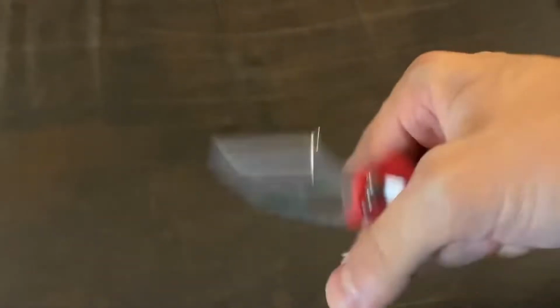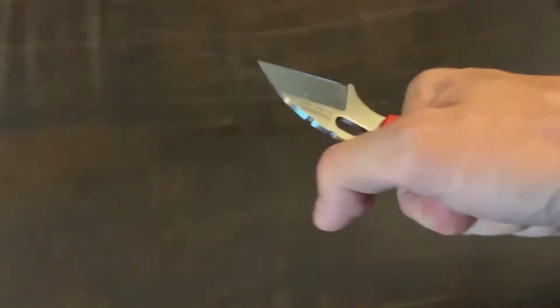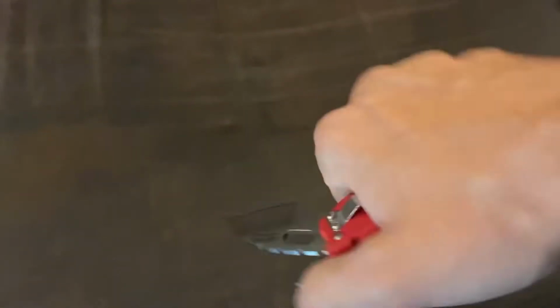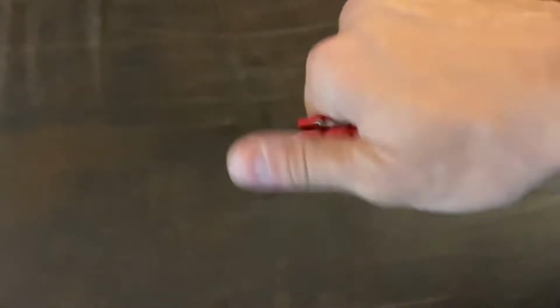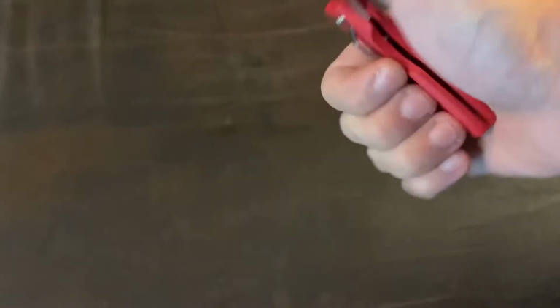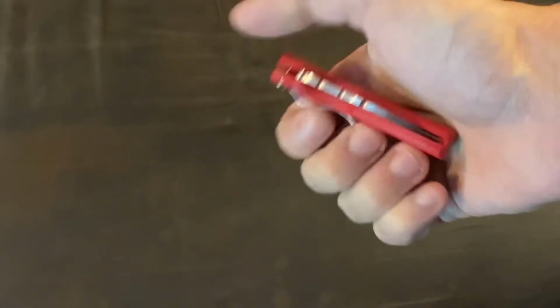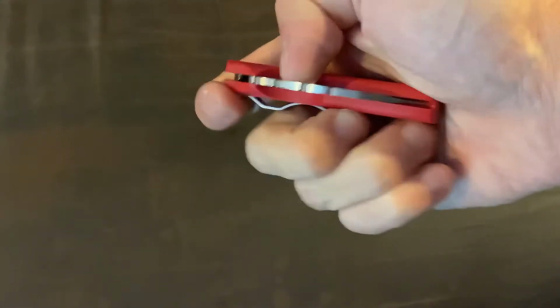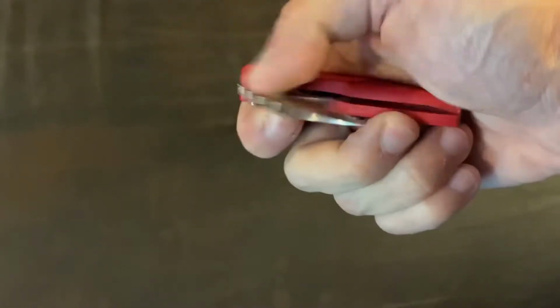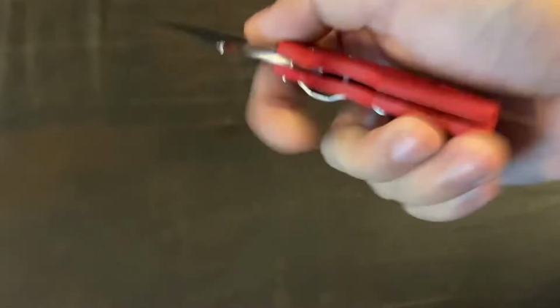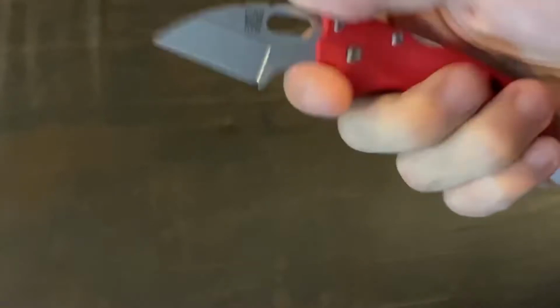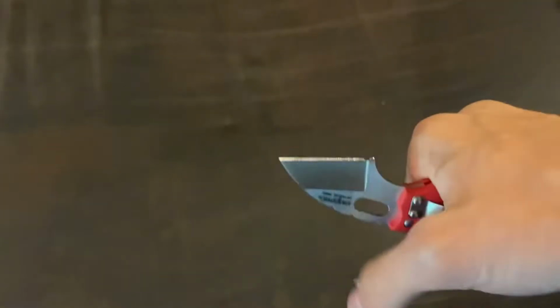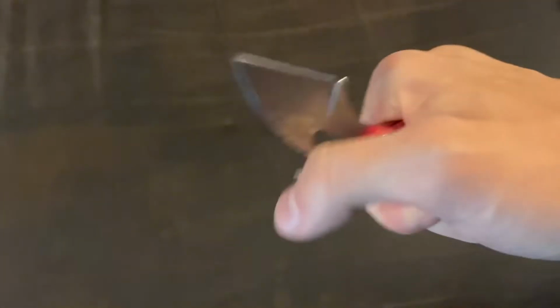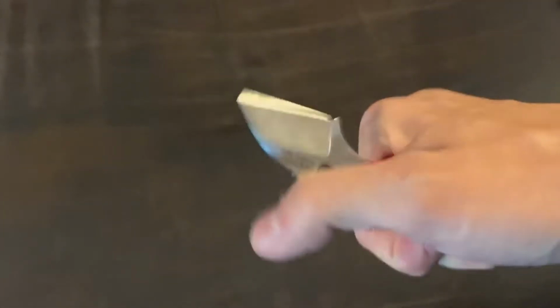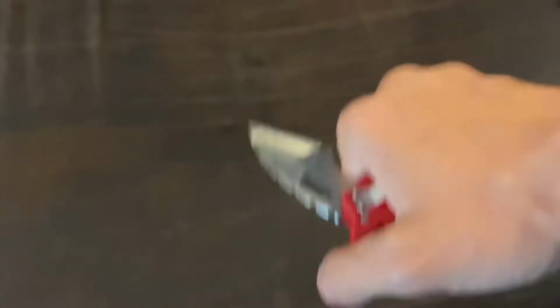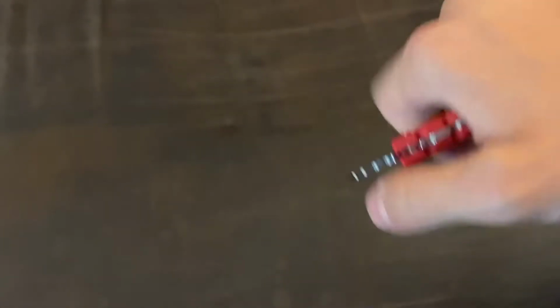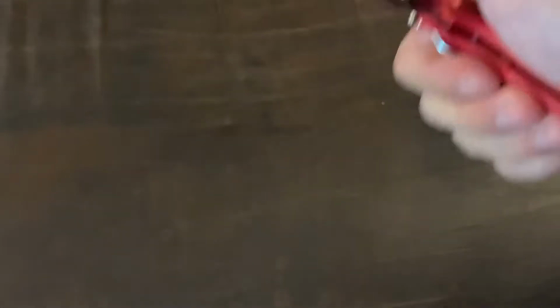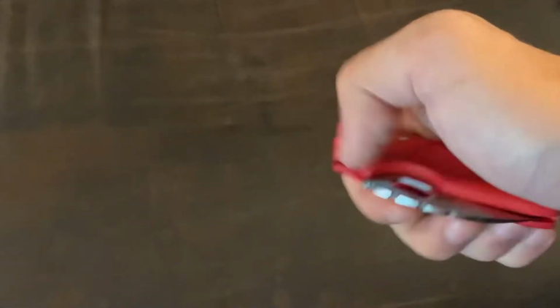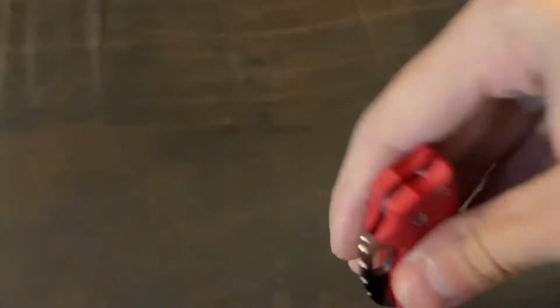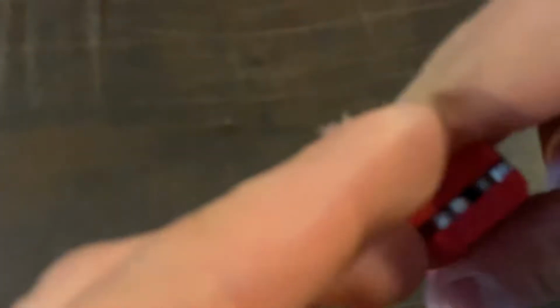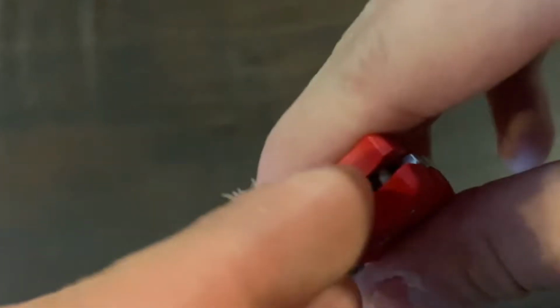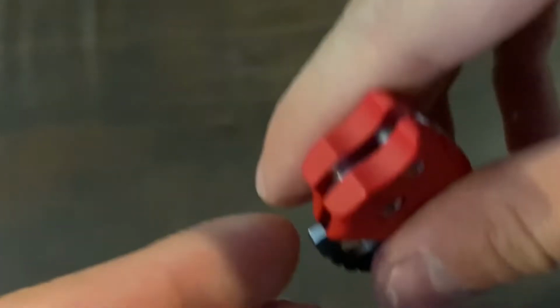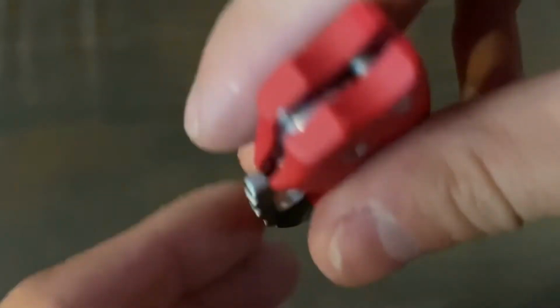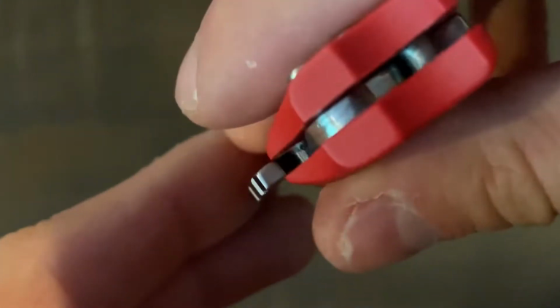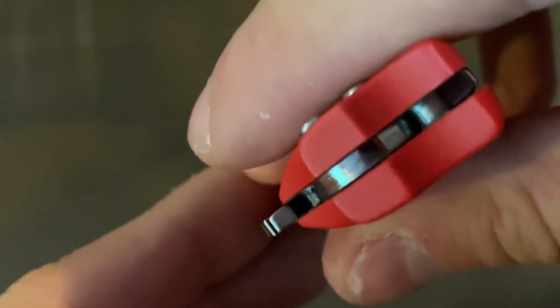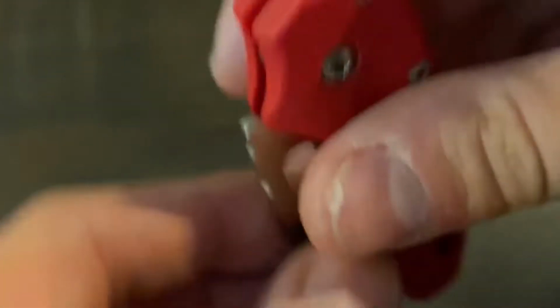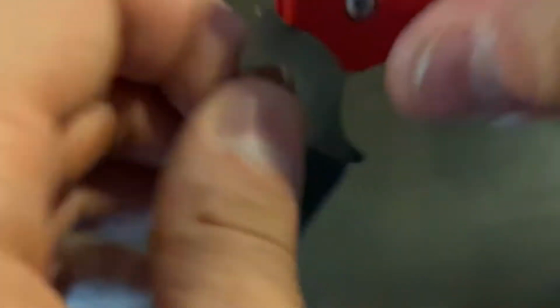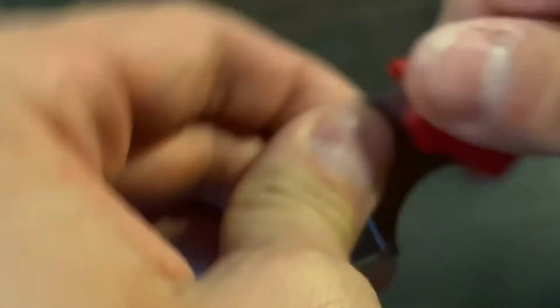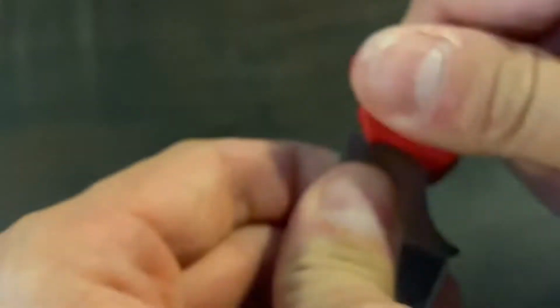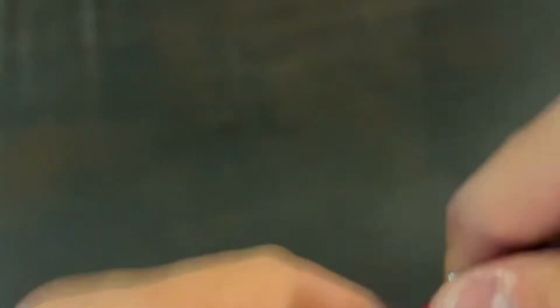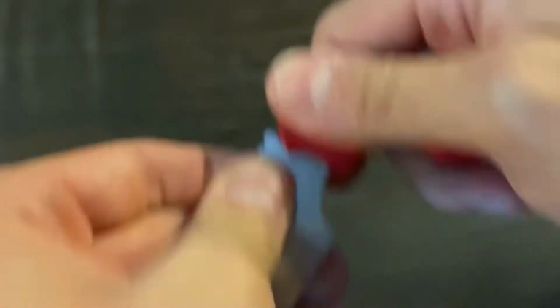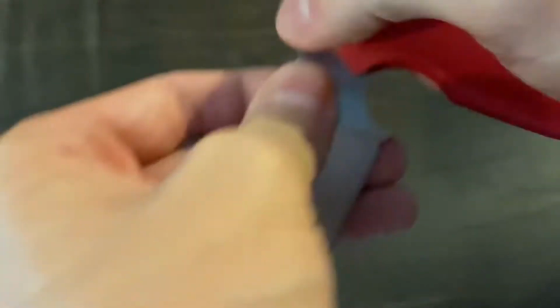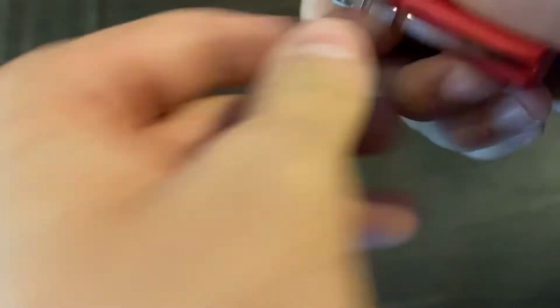It's a very good and smooth knife. I recently oiled the blade for maintenance and also the pivot, because the pivot was making a squeaky and rough noise.